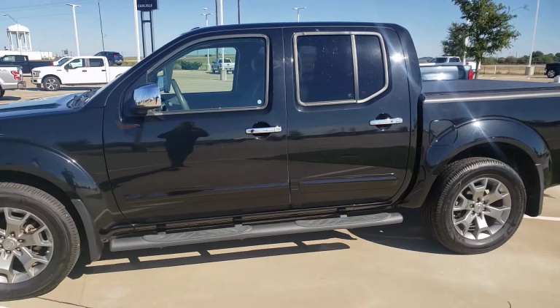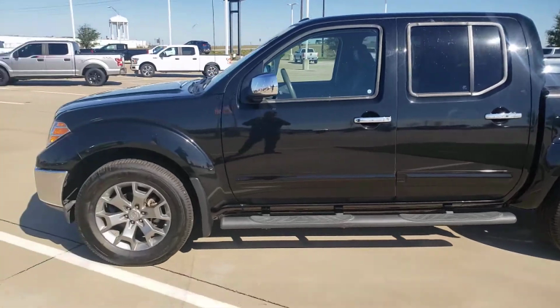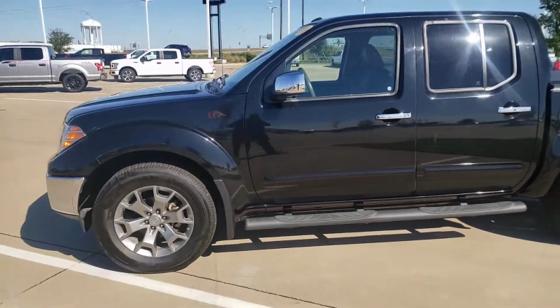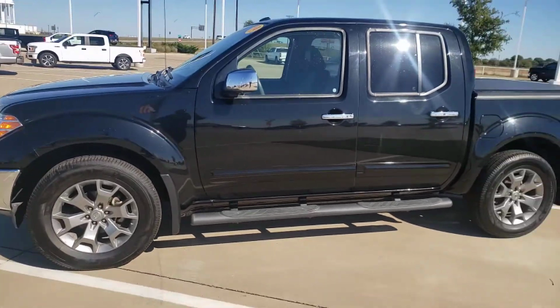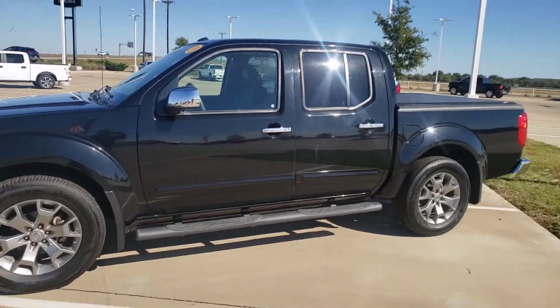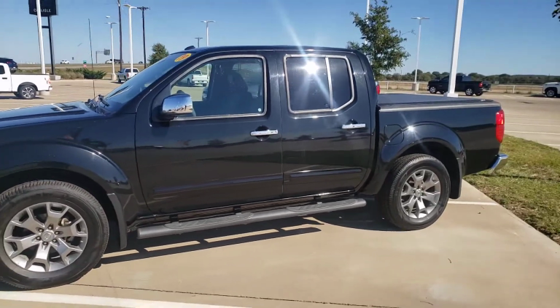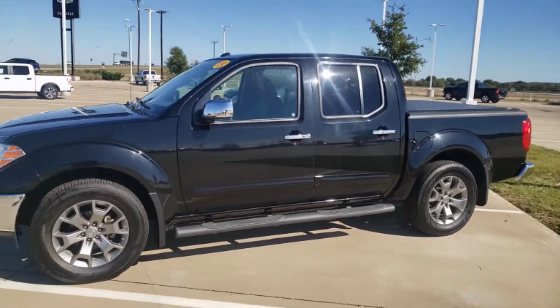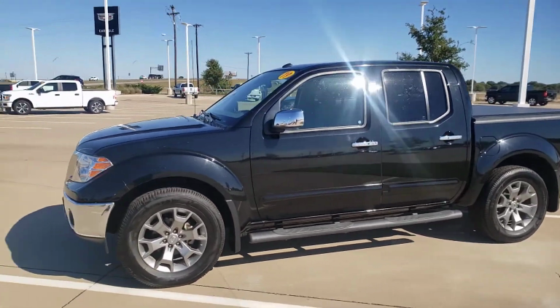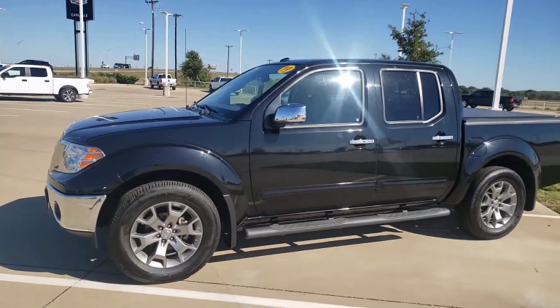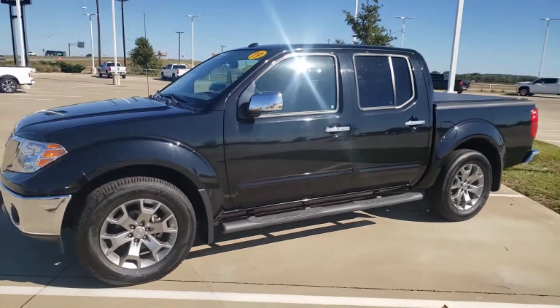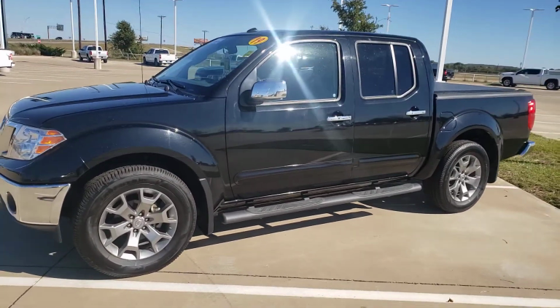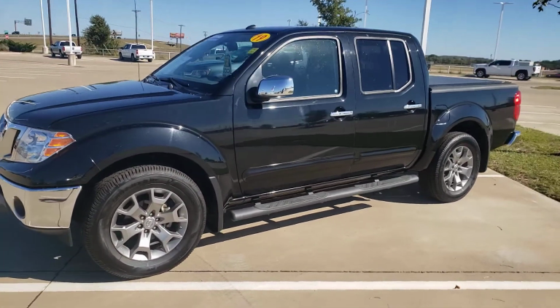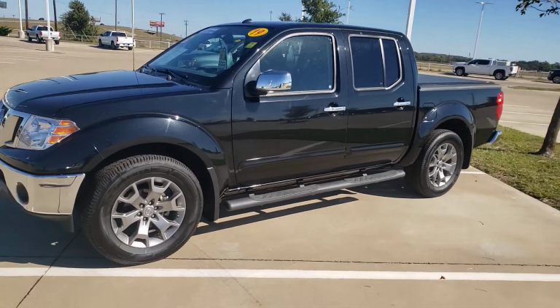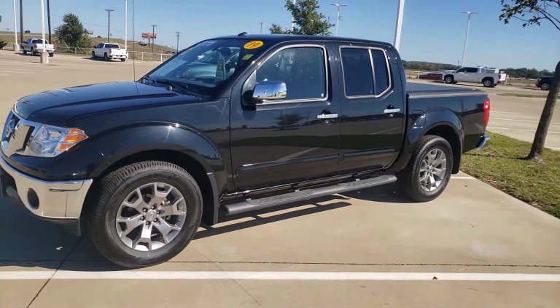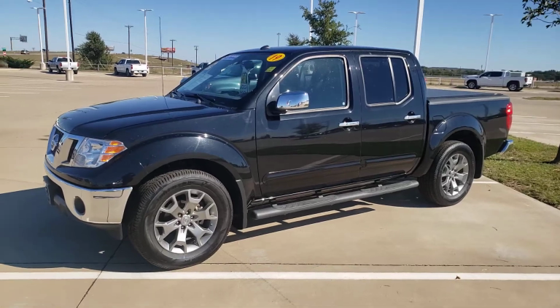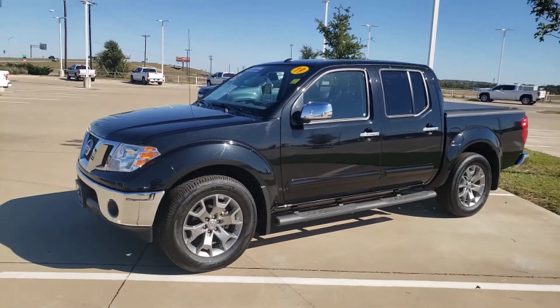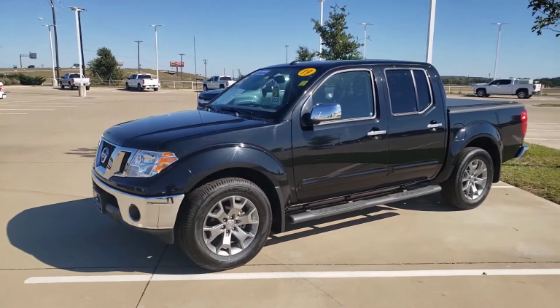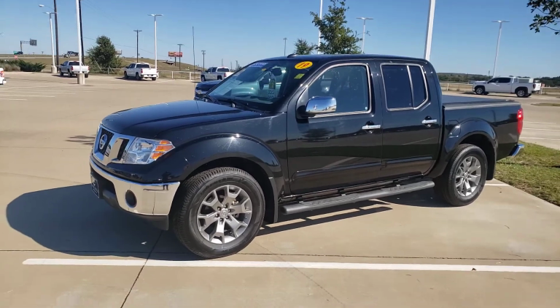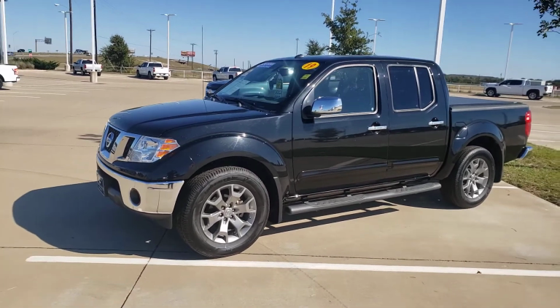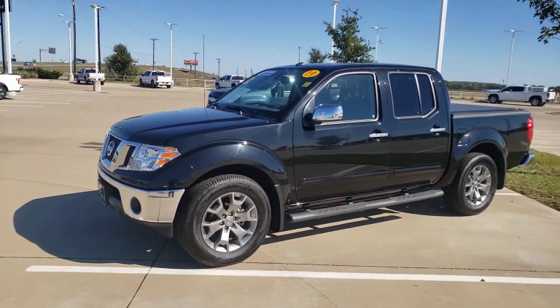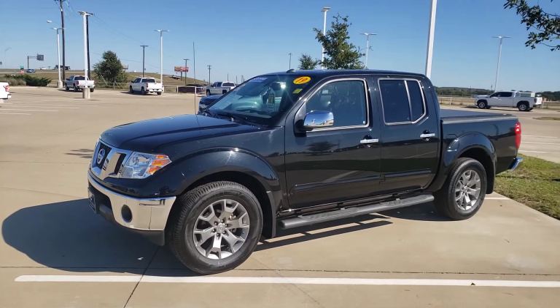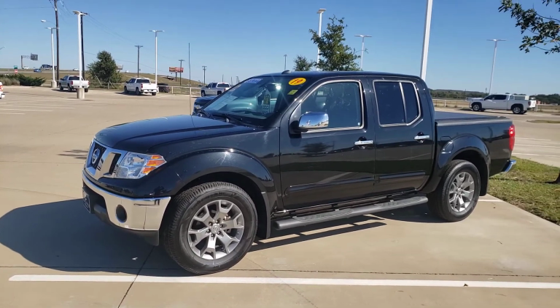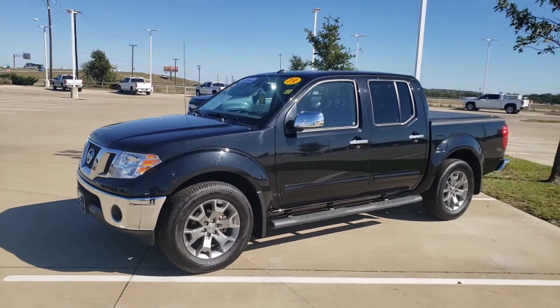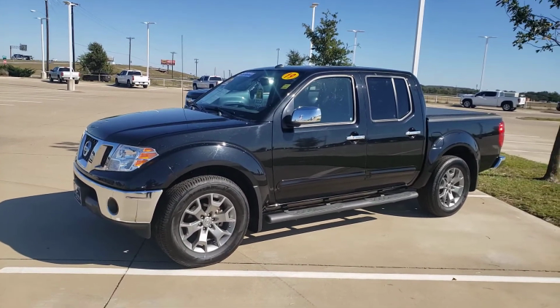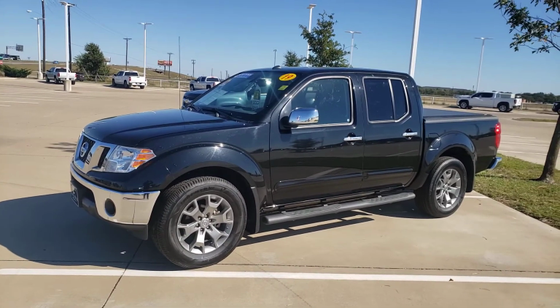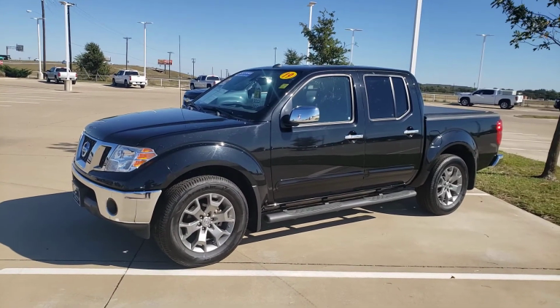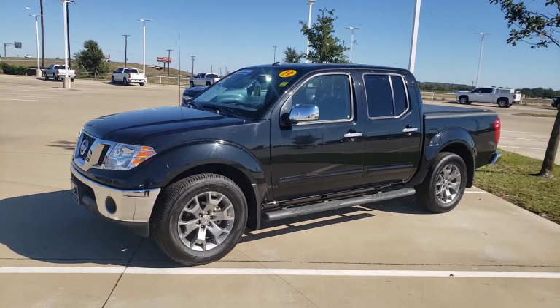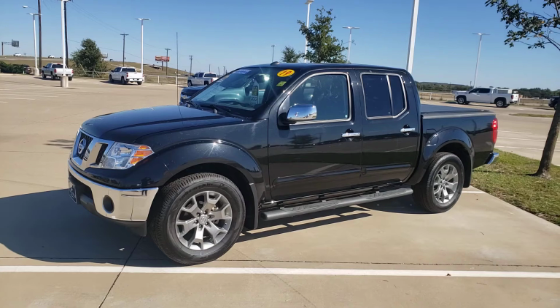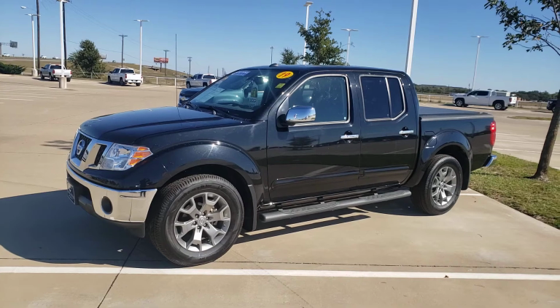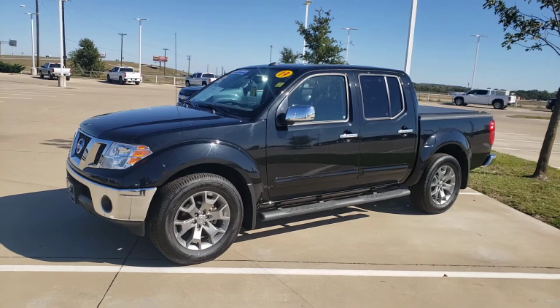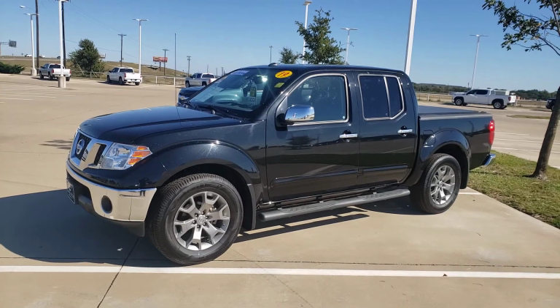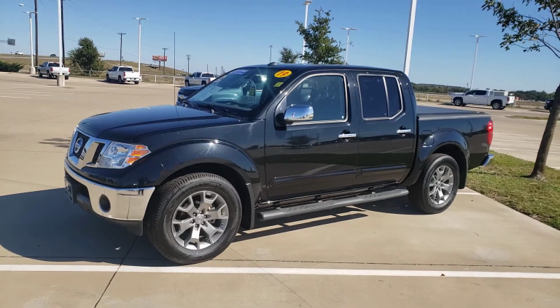25 minutes from Fort Worth on 287 South, less than an hour from Waco. If you're looking for a great mid-sized truck — a 2019 Frontier SL 4x4, loaded — give us a call at 972-938-8000. Shop us at CarlisleGM.com.